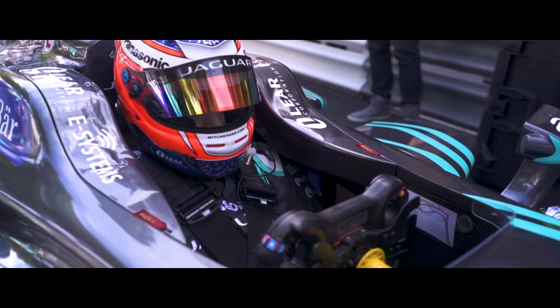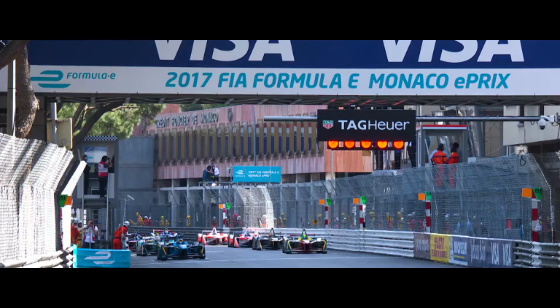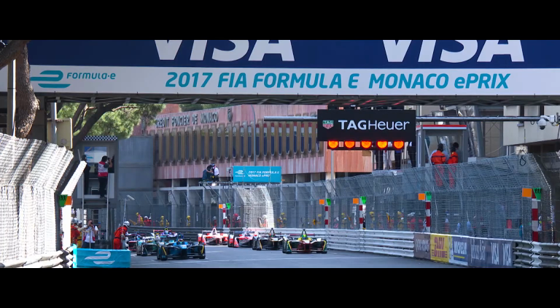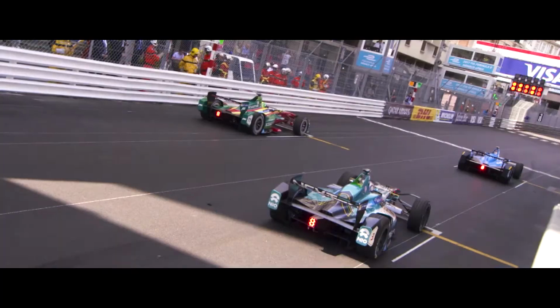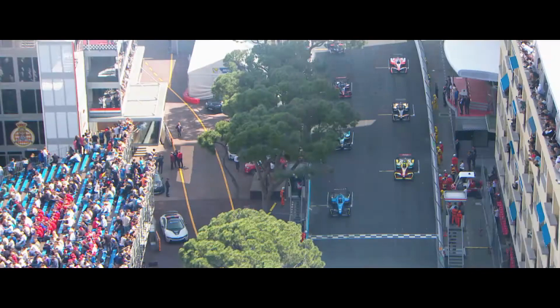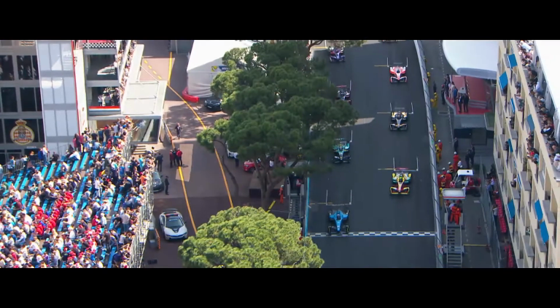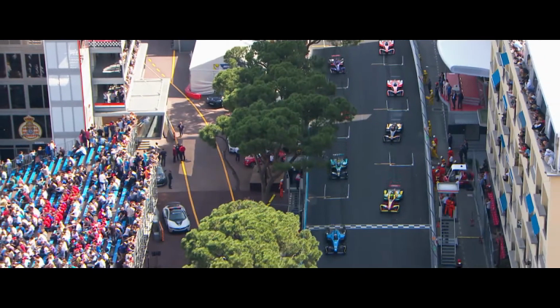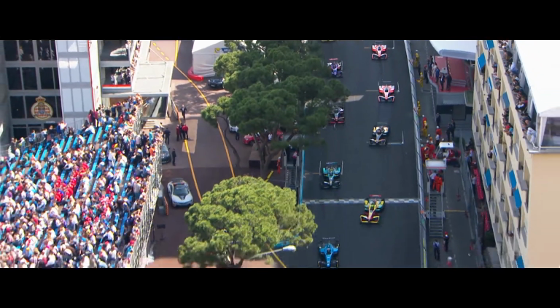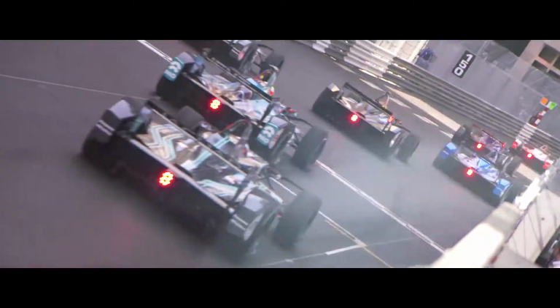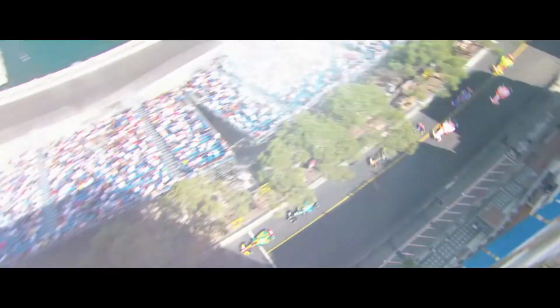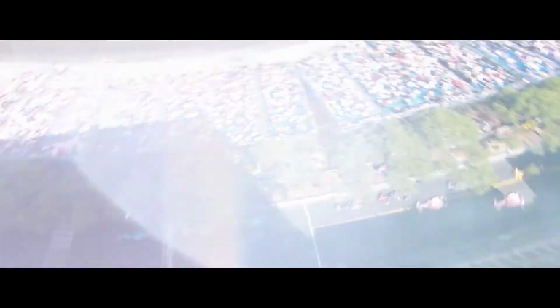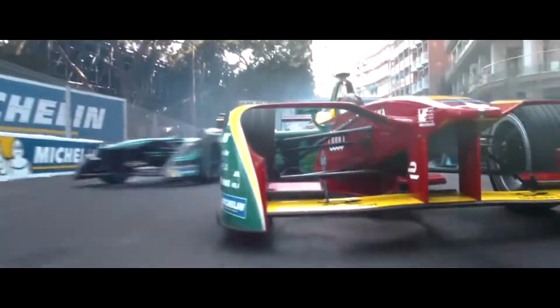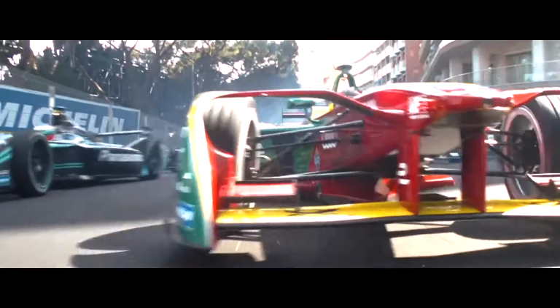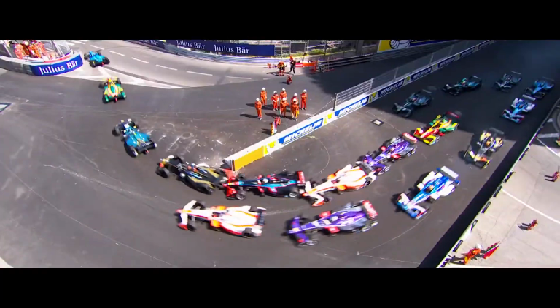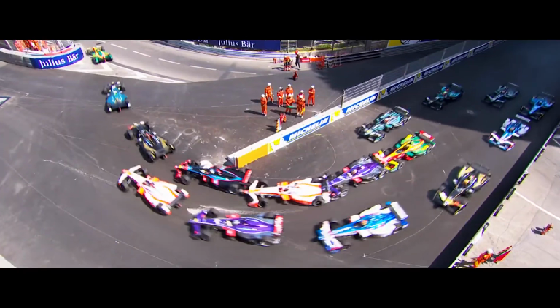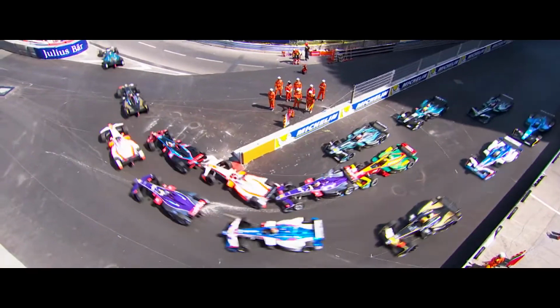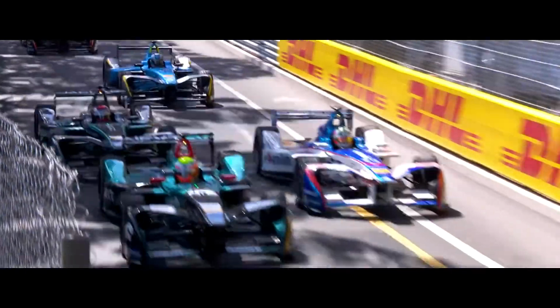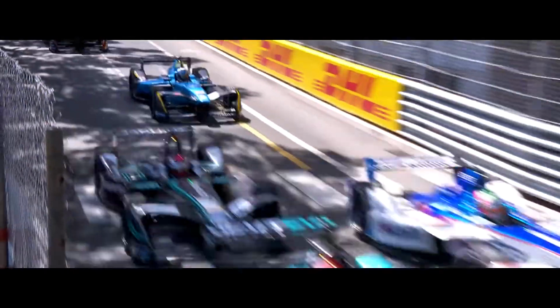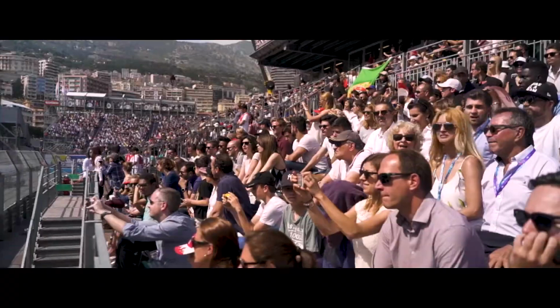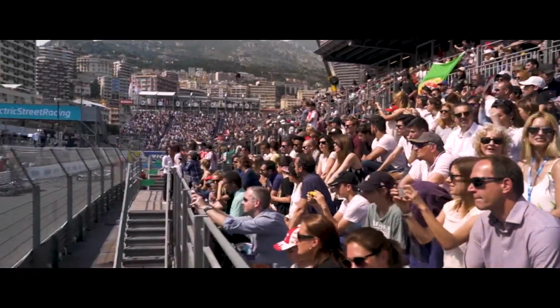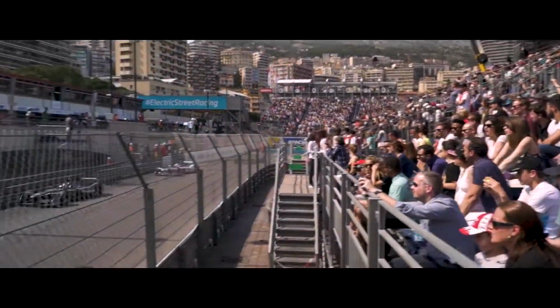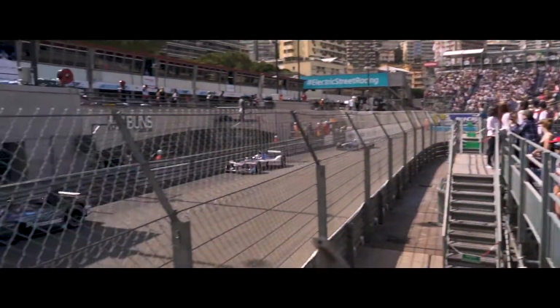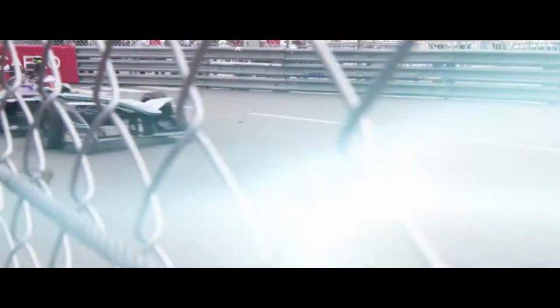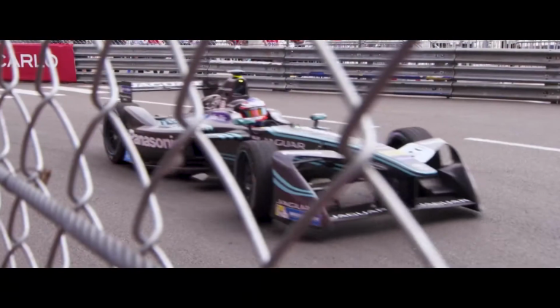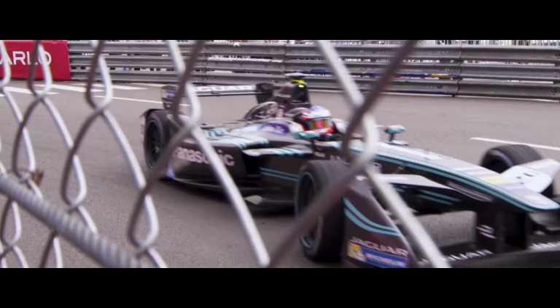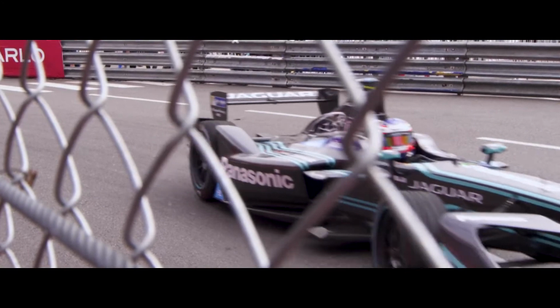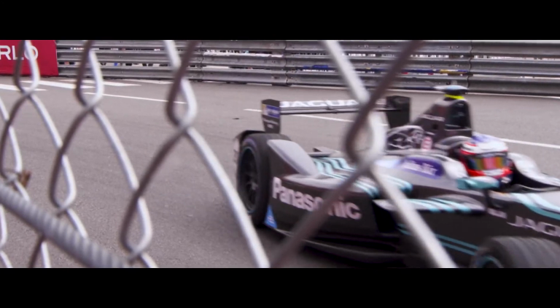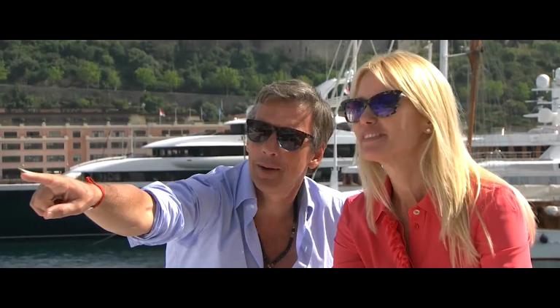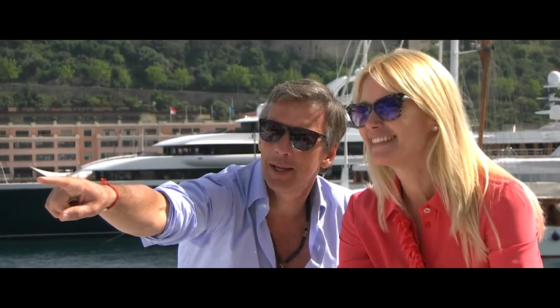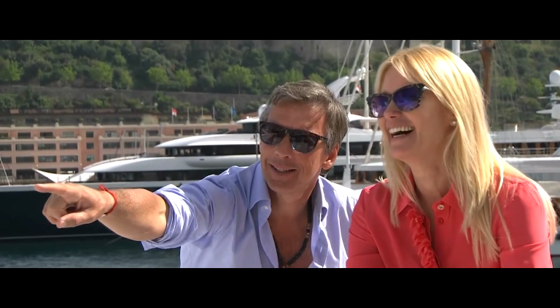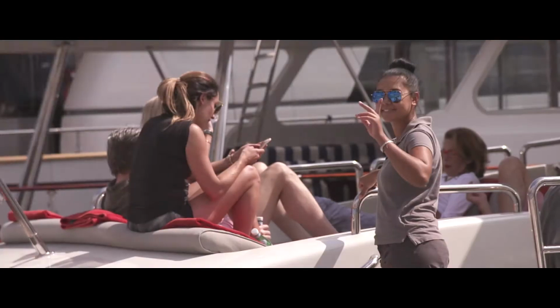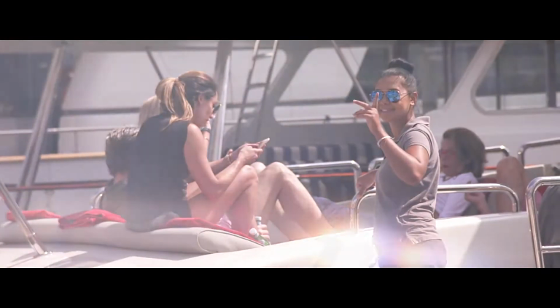Five lights go on and we are racing here in Monaco. At Jaguar, we're serious about electric cars and we're using Formula E as a test bed for the pioneering technology we will be bringing into our new road cars.